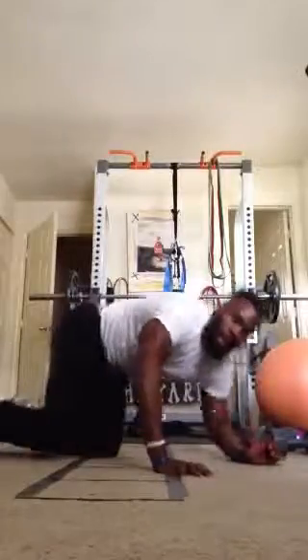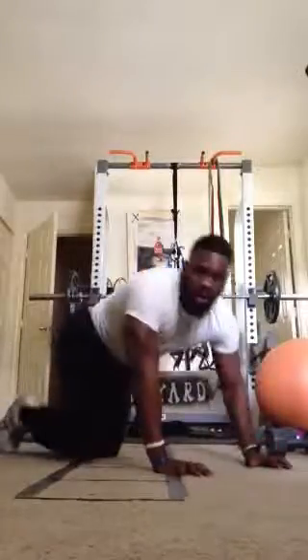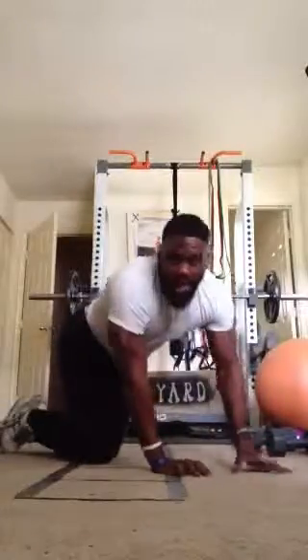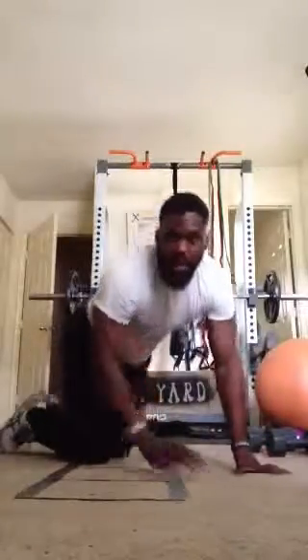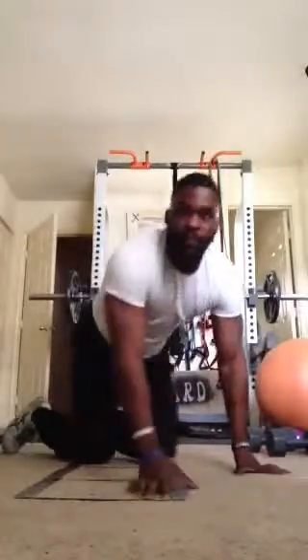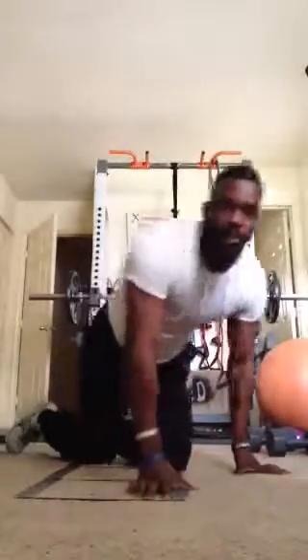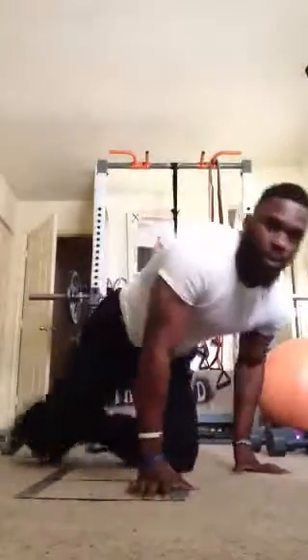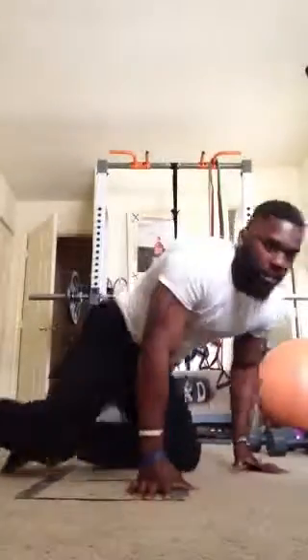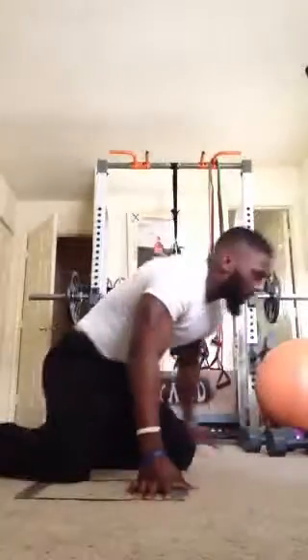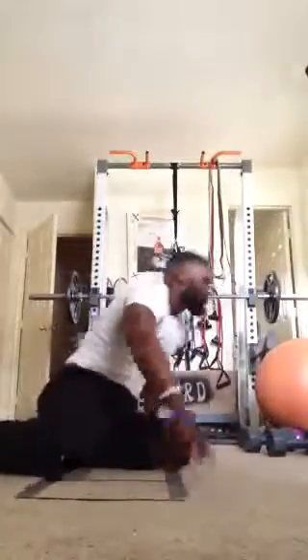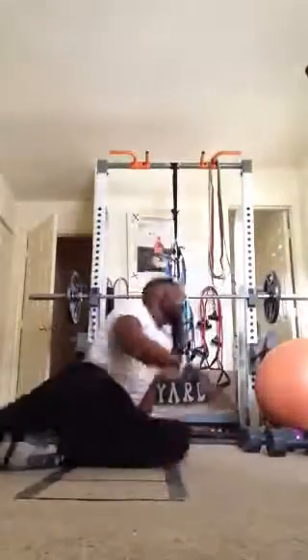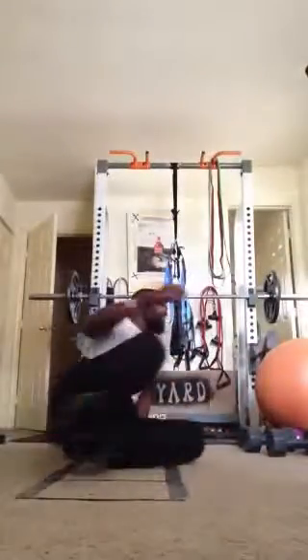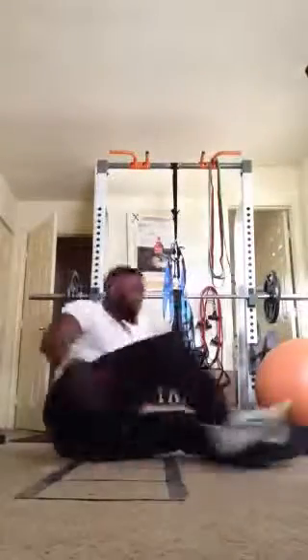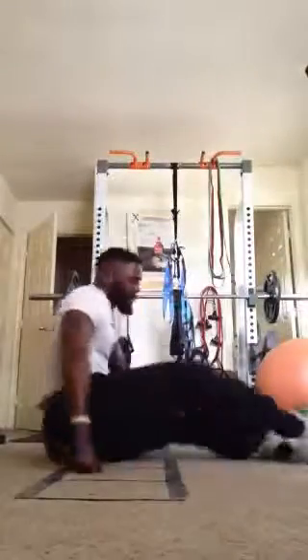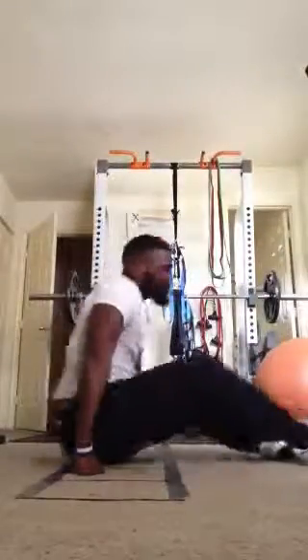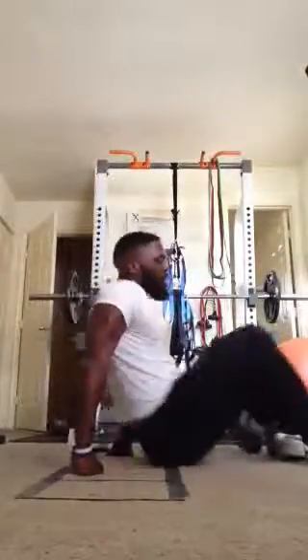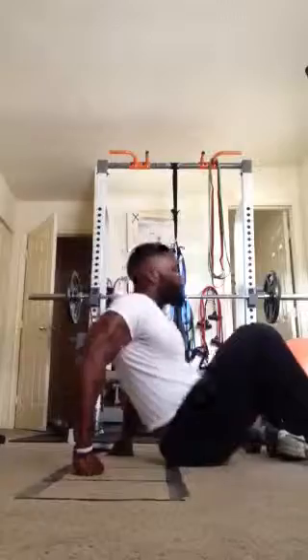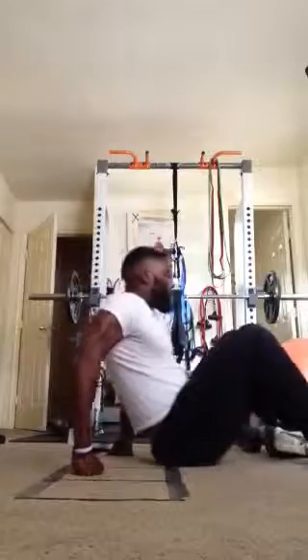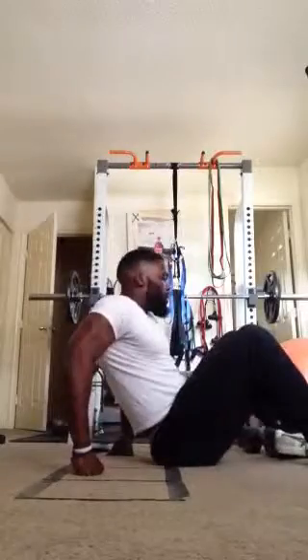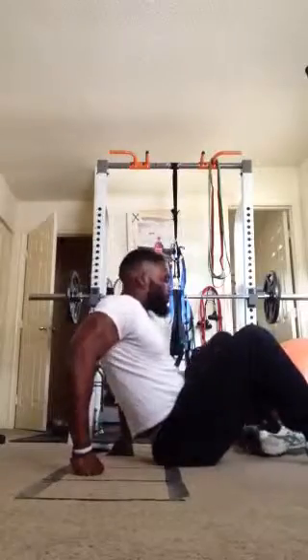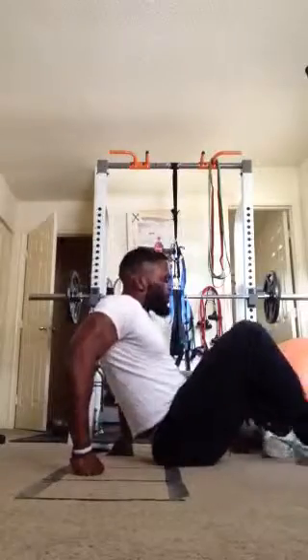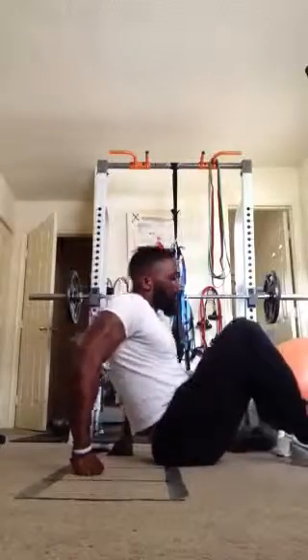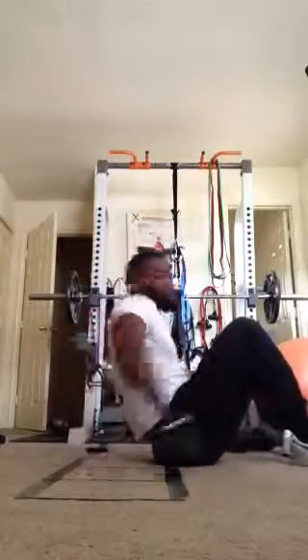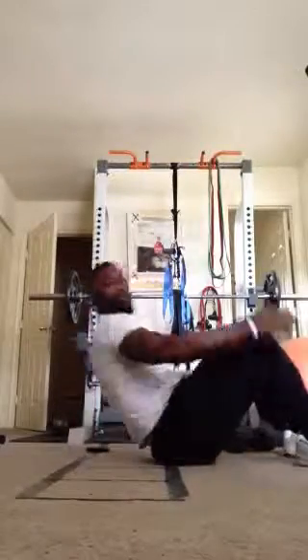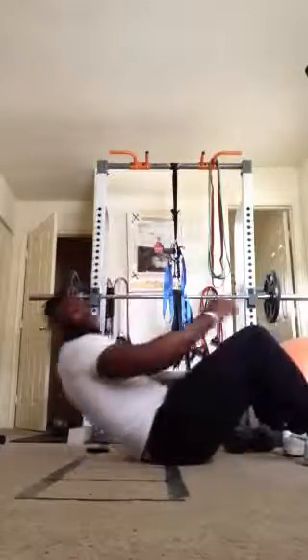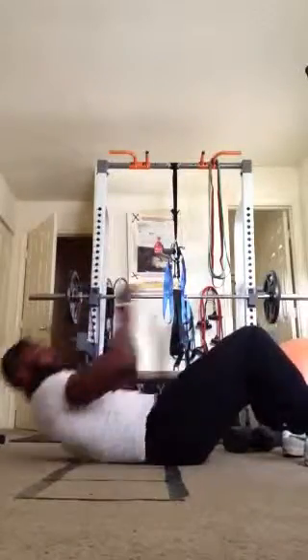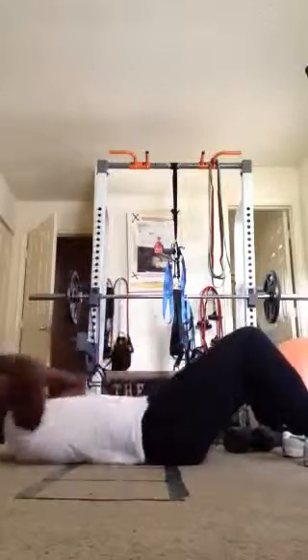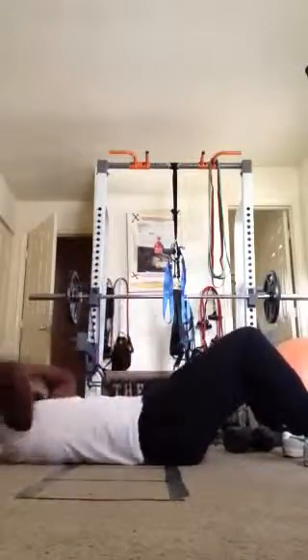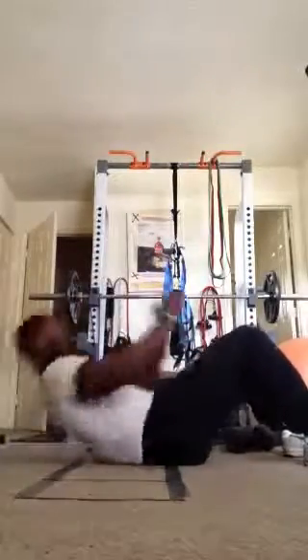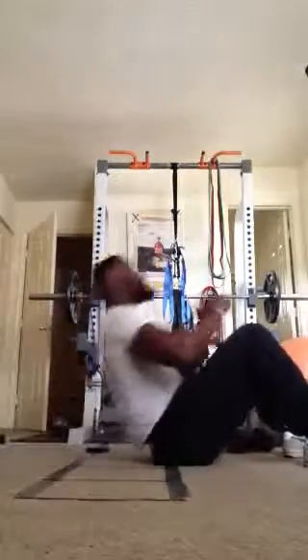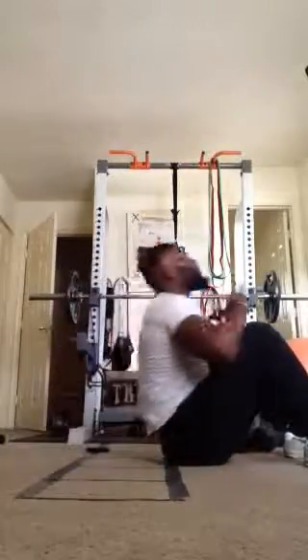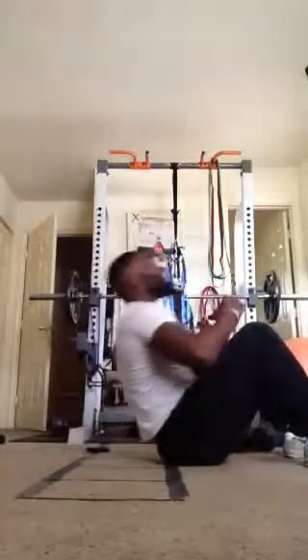Our last ab exercise, we have the standard sit up. Chin up.